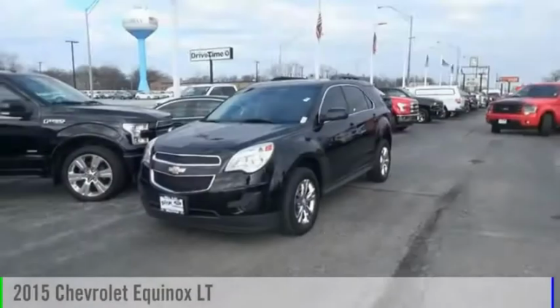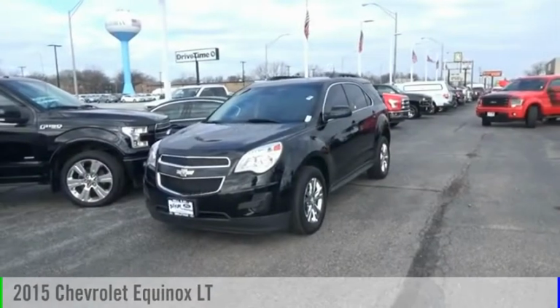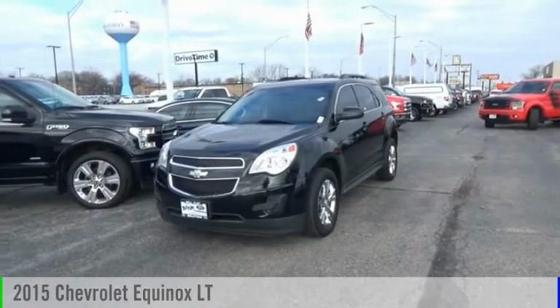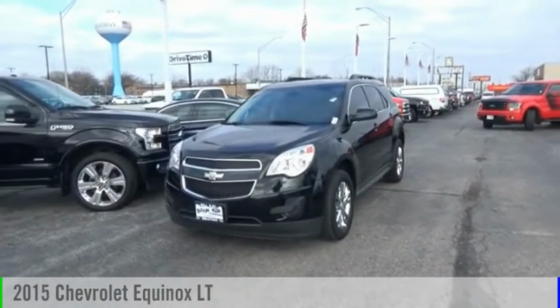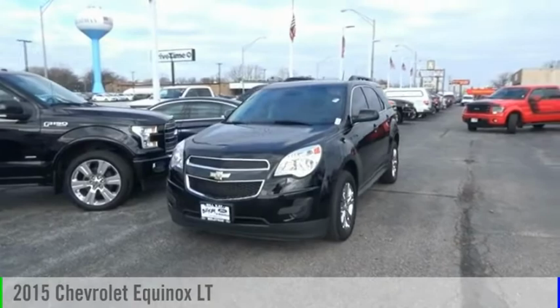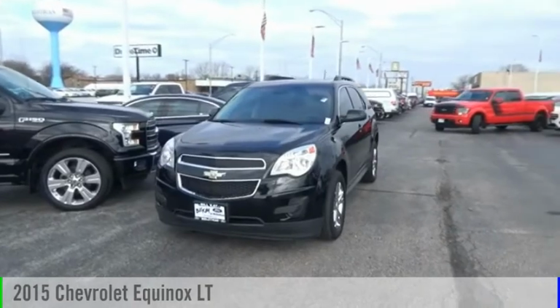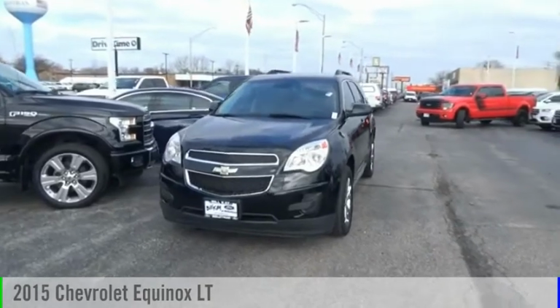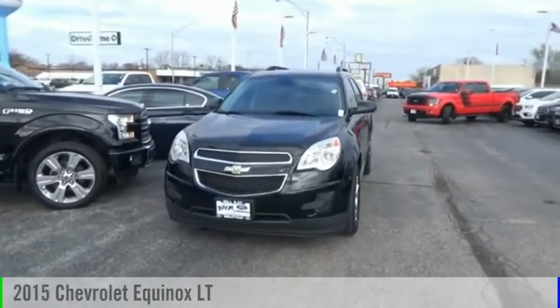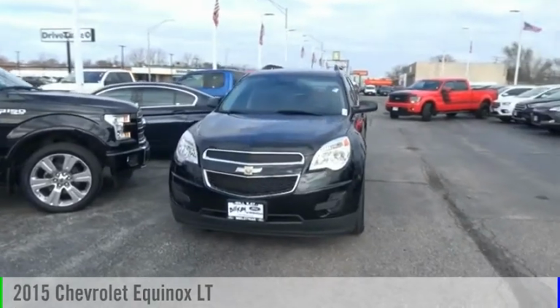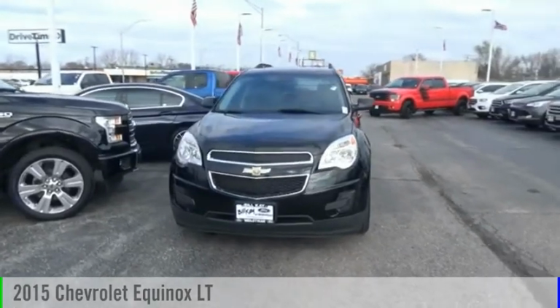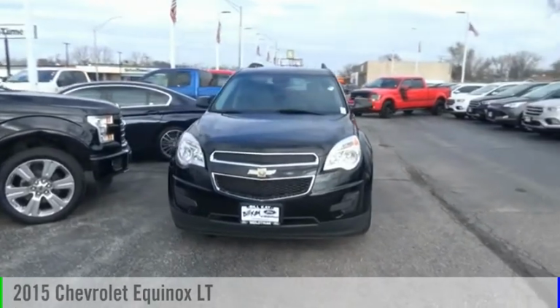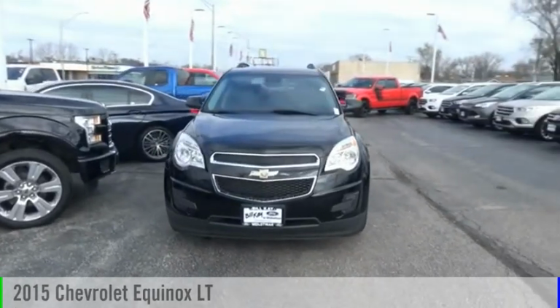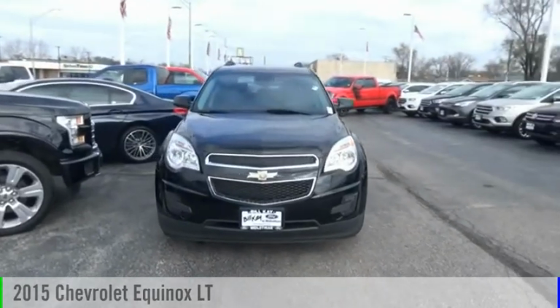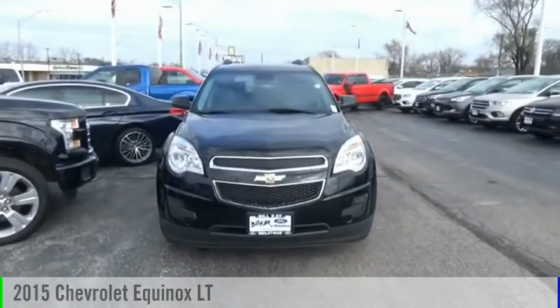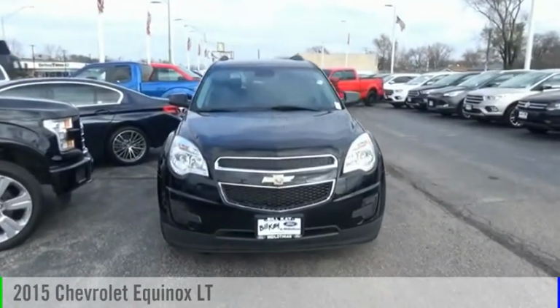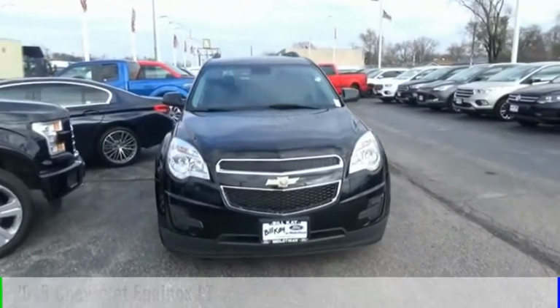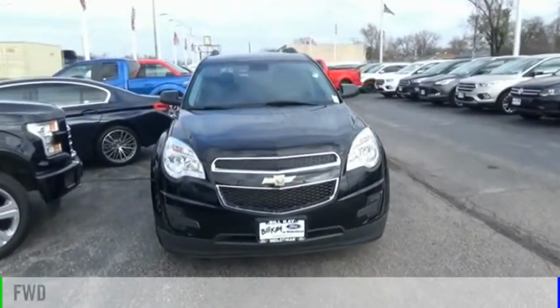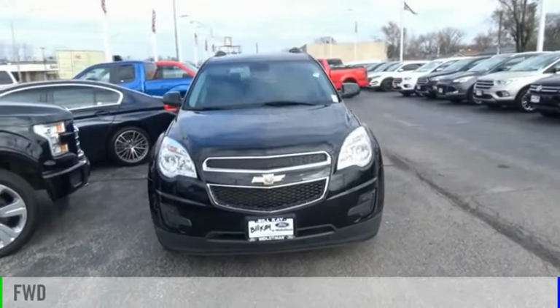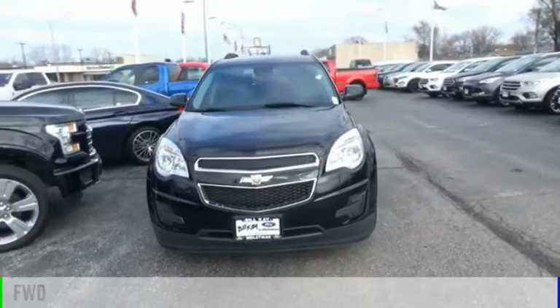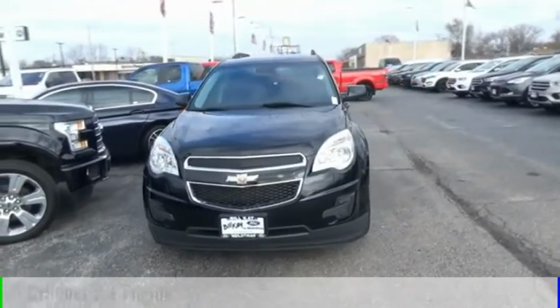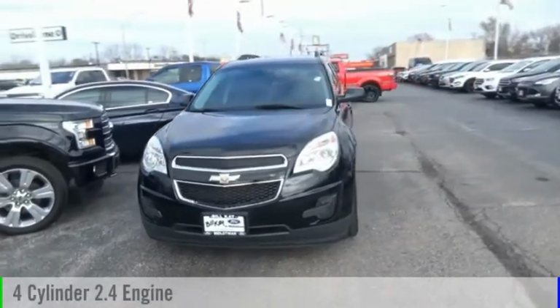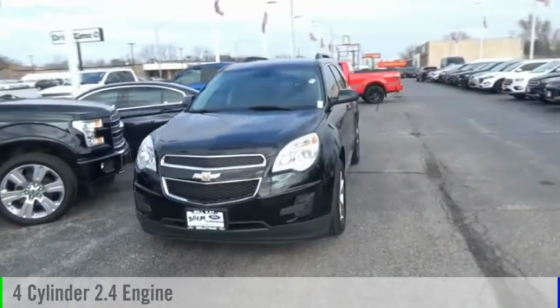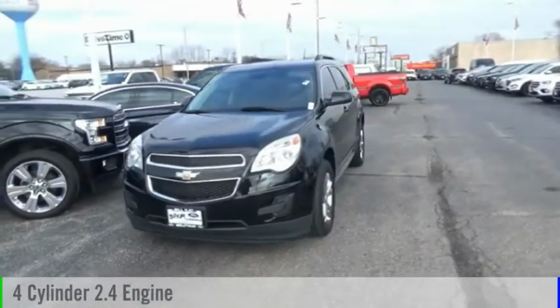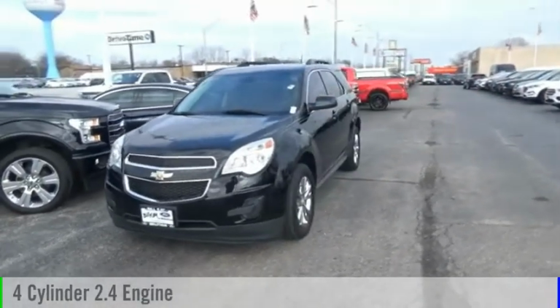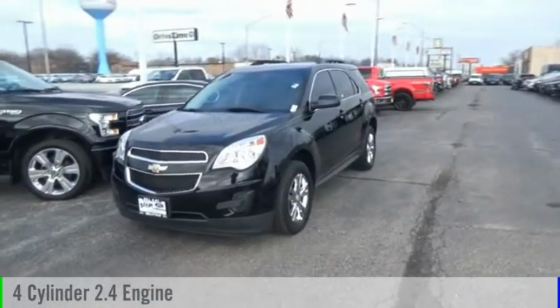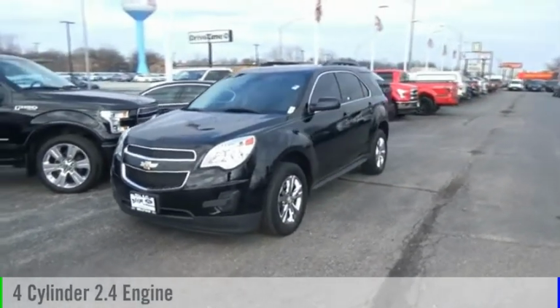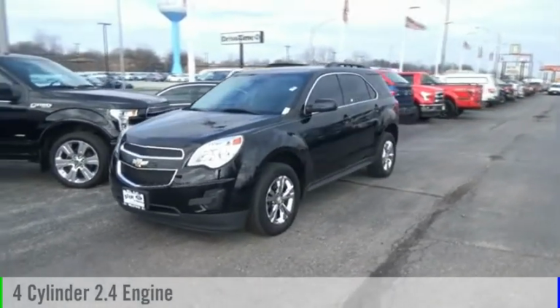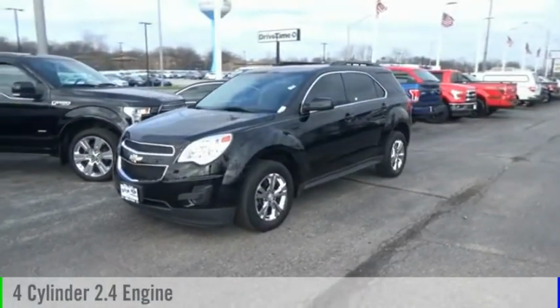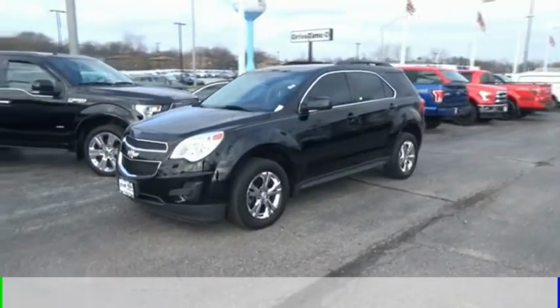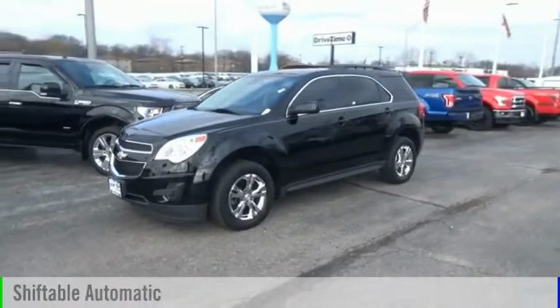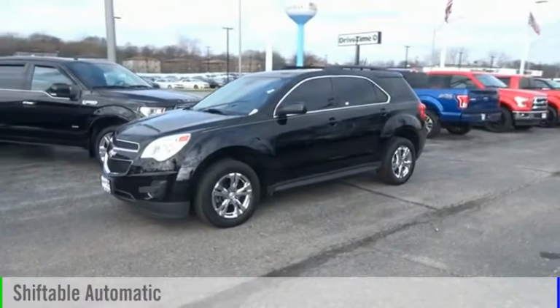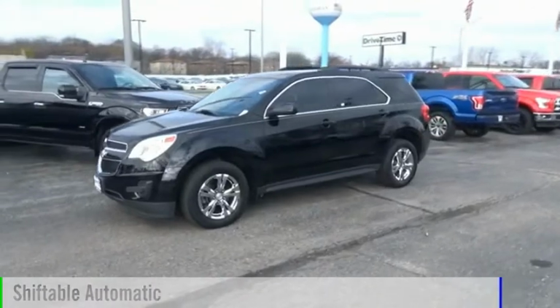Looking for the right vehicle? Check out the 2015 Equinox. This vehicle is powered by a front-wheel drive, four-cylinder, 2.4-liter engine, and comes with an automatic transmission.